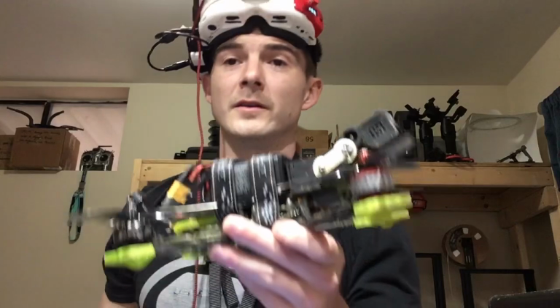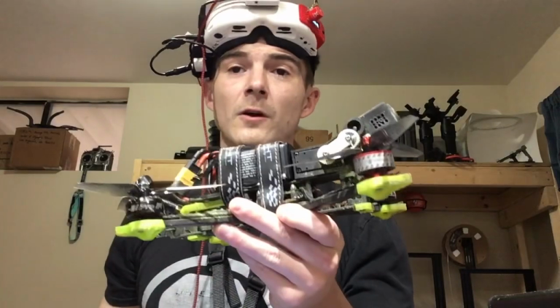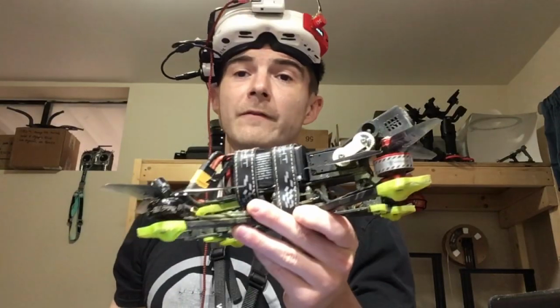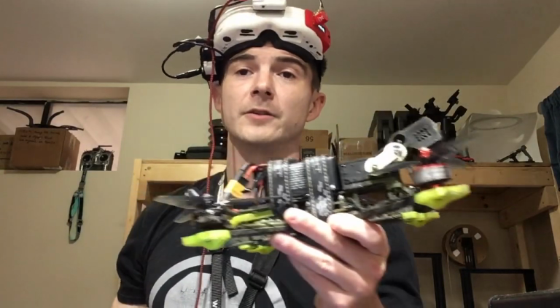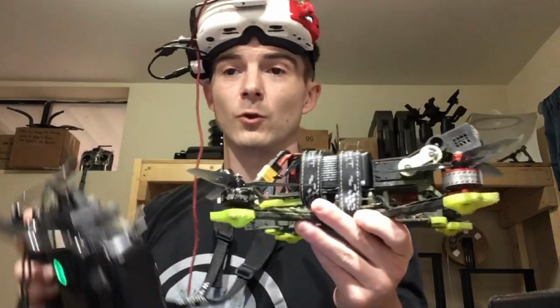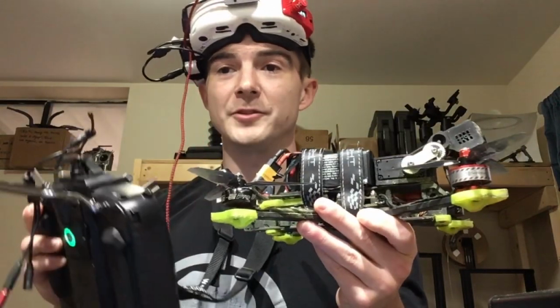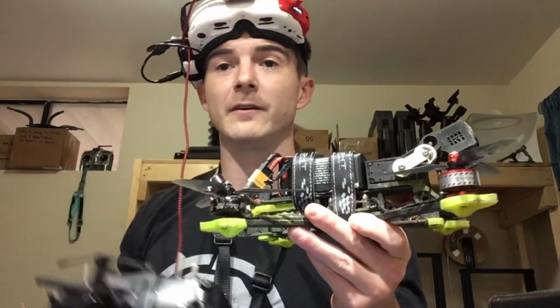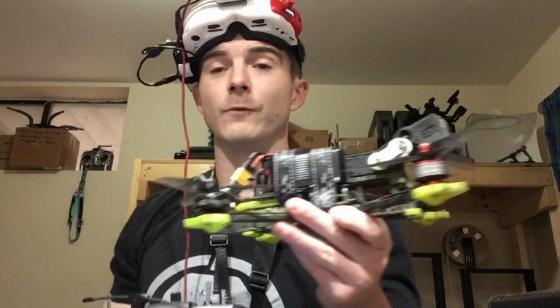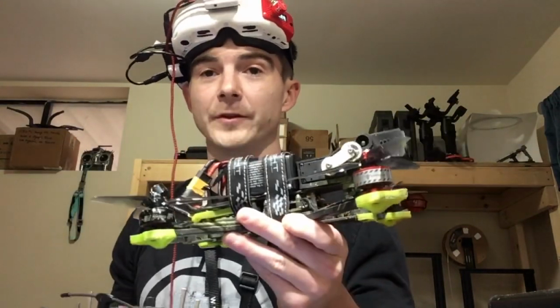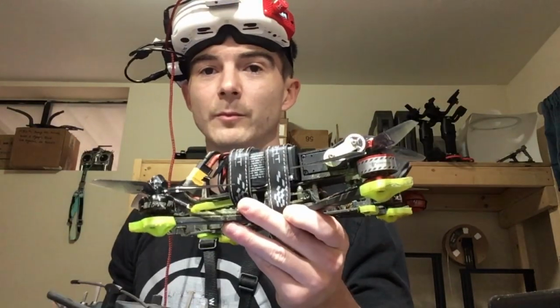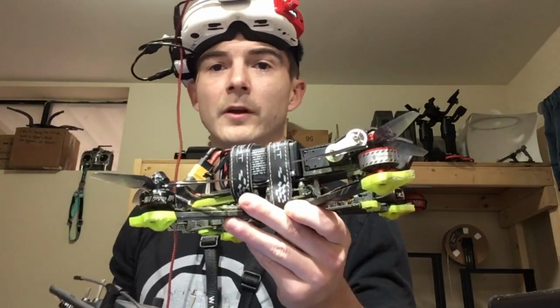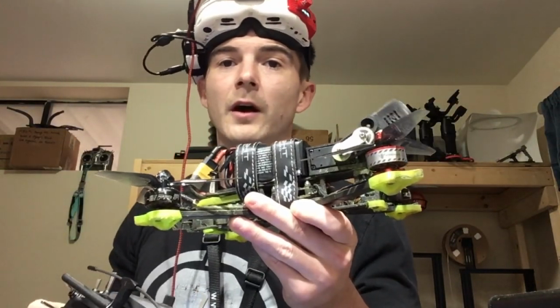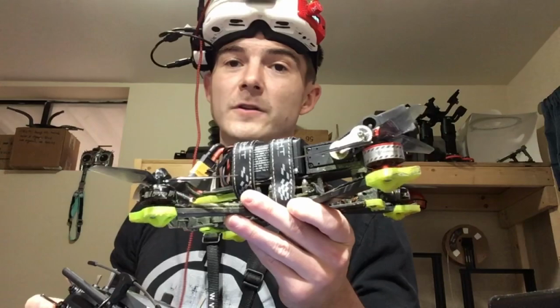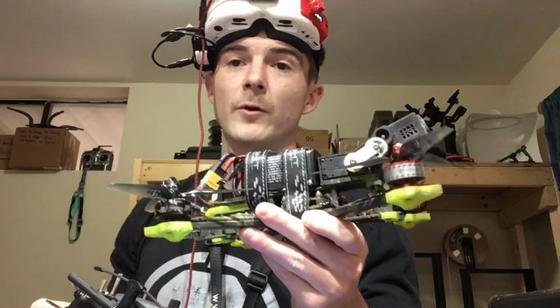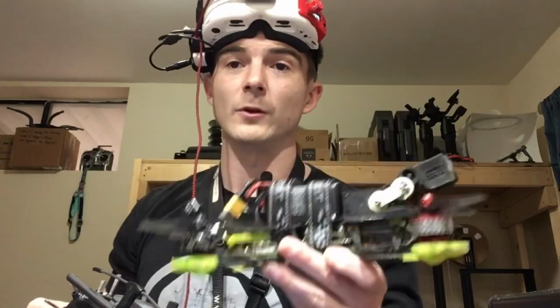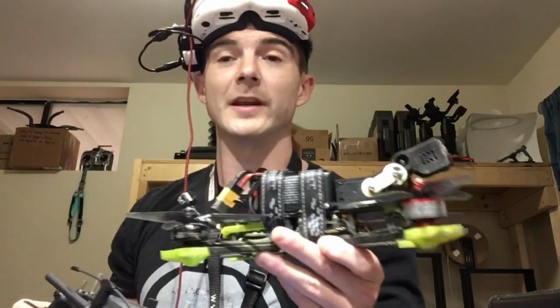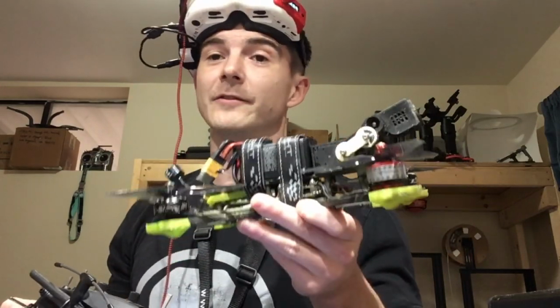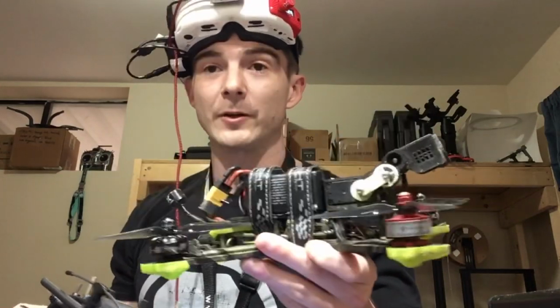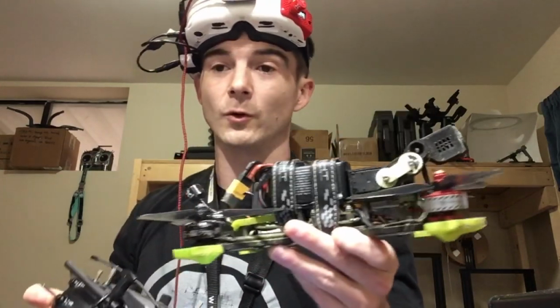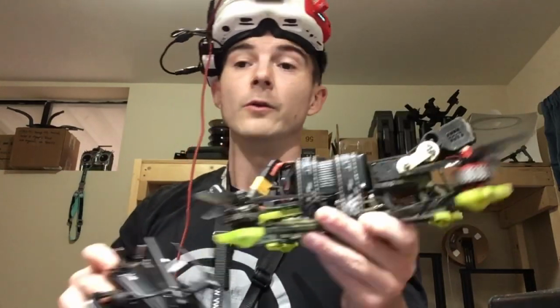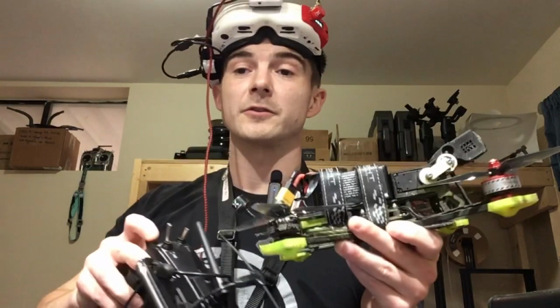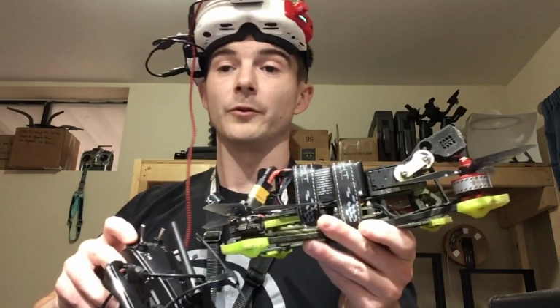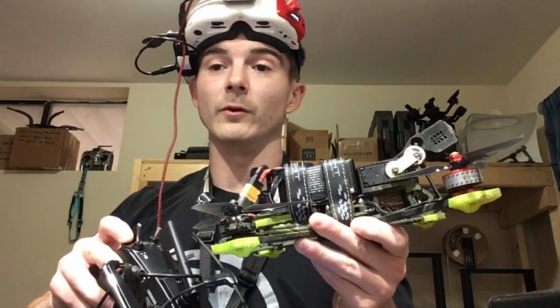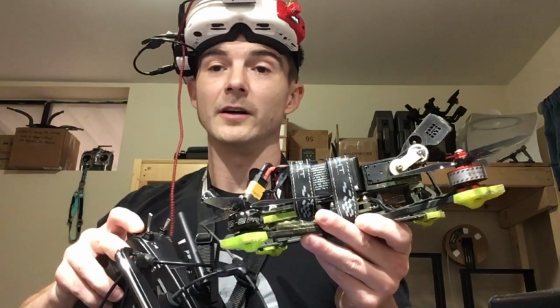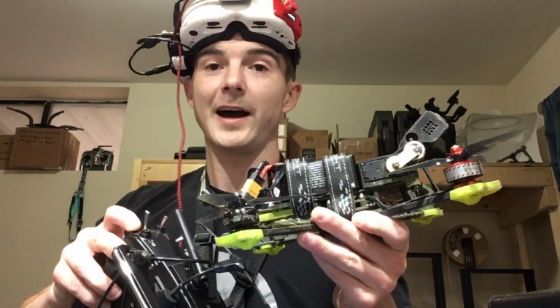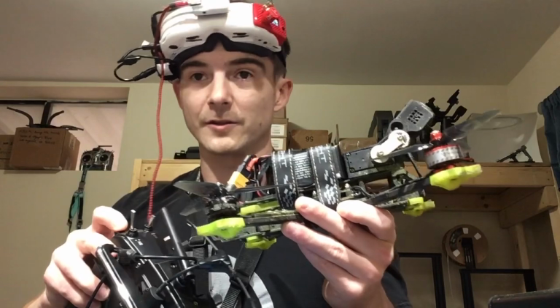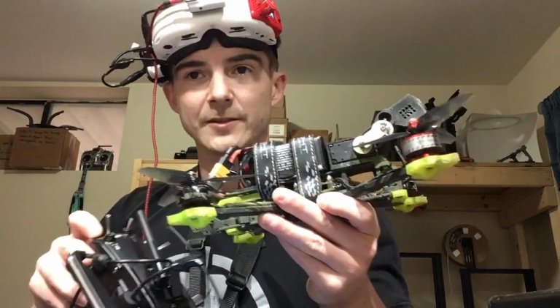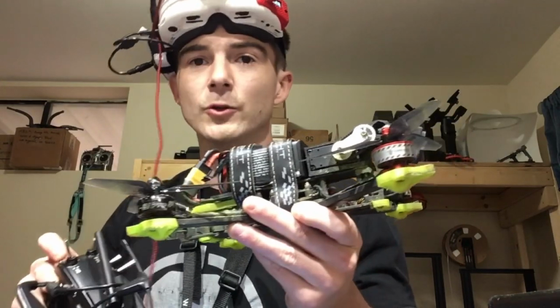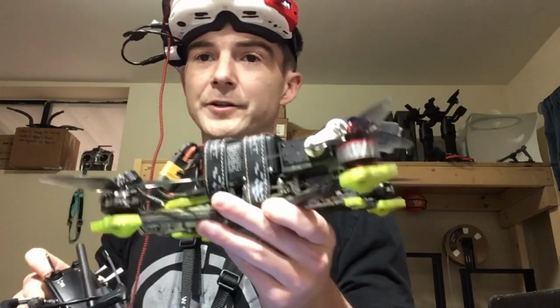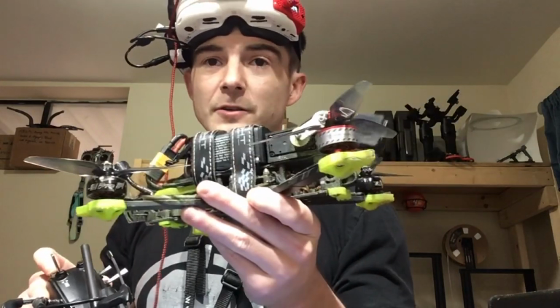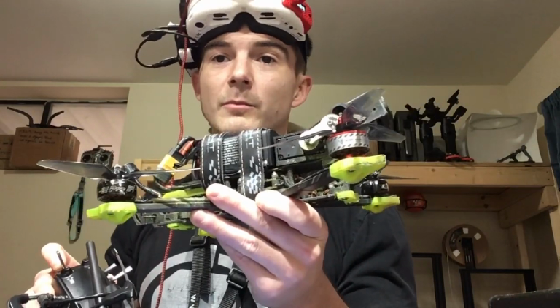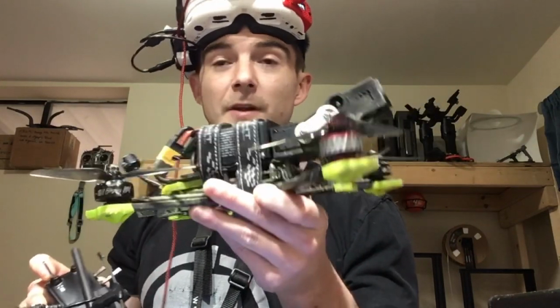This is a video on the various control options you have for the tilt gimbal. First and foremost, if you don't like the idea of dynamic control, you can just control the gimbal via a dial or a slider to adjust your tilt mid-flight.